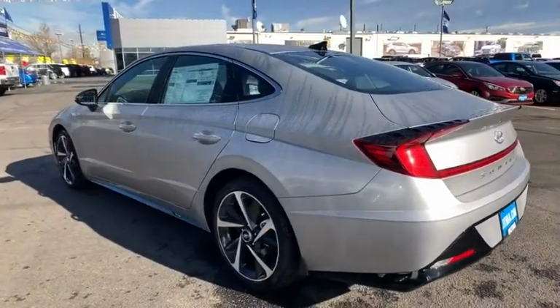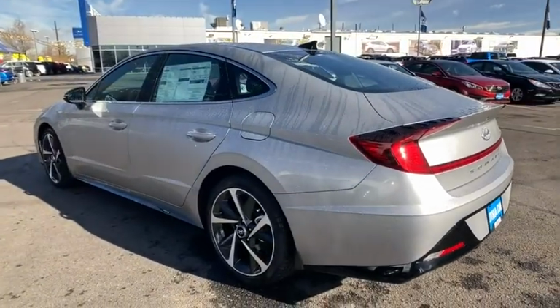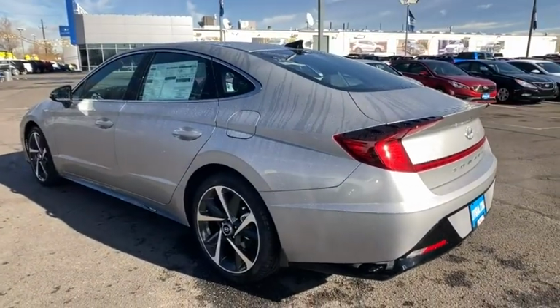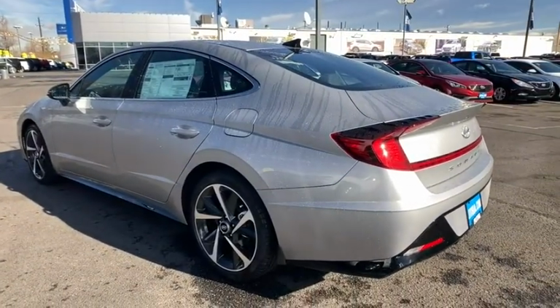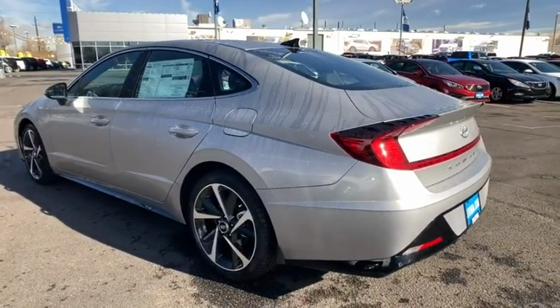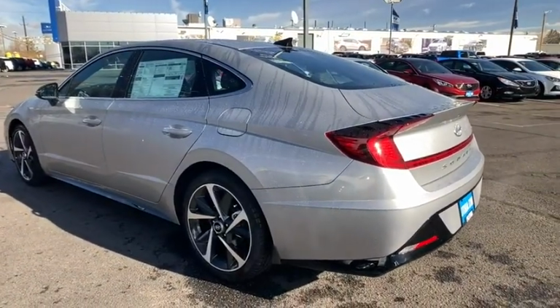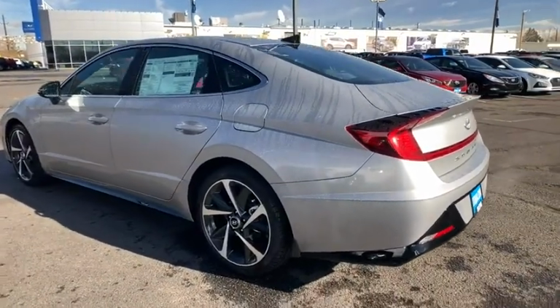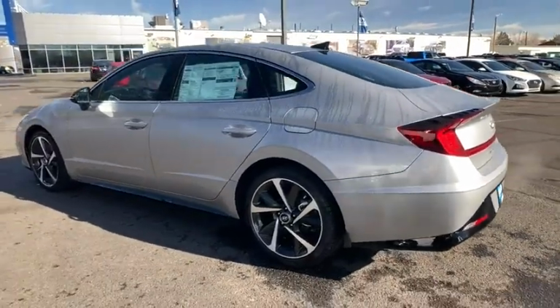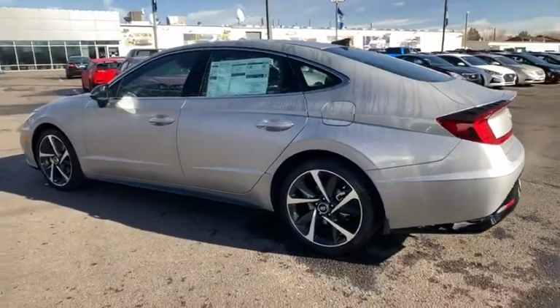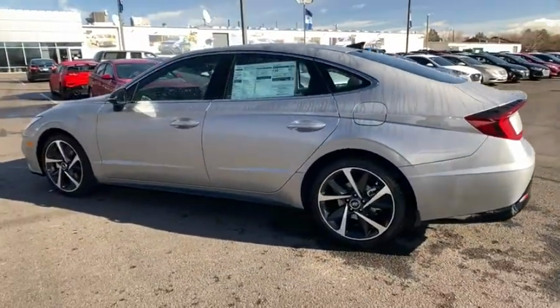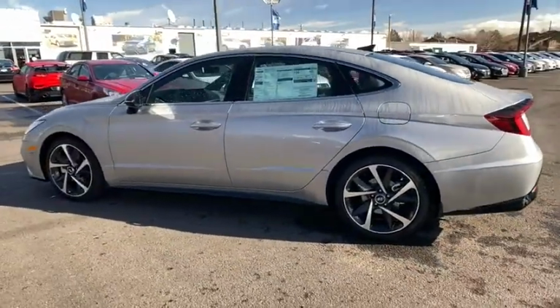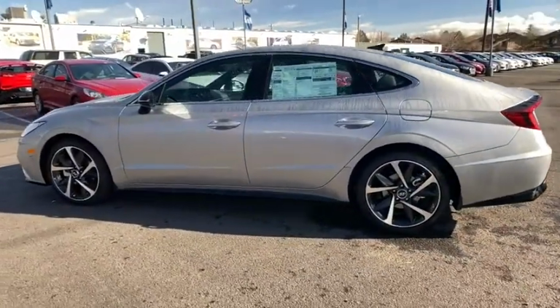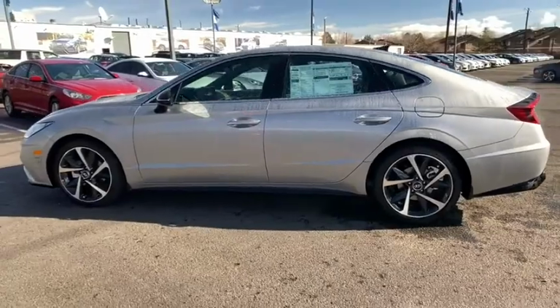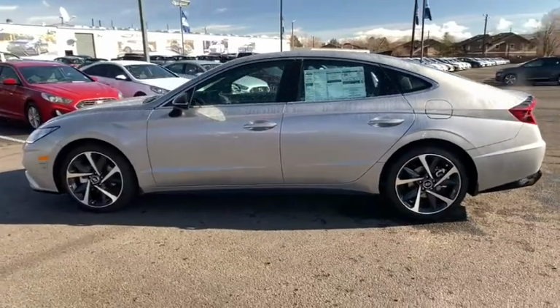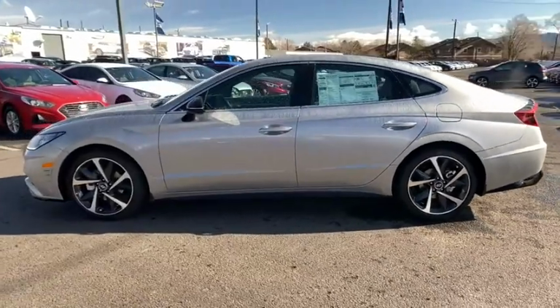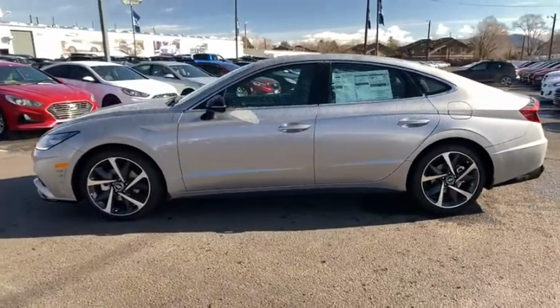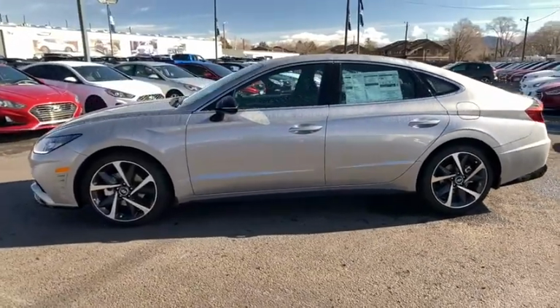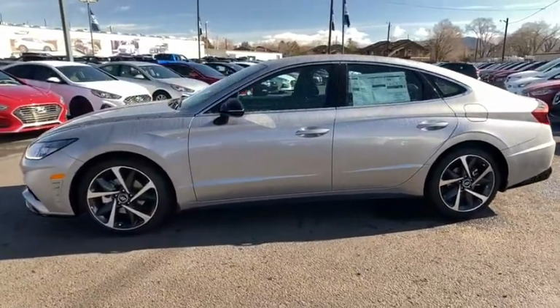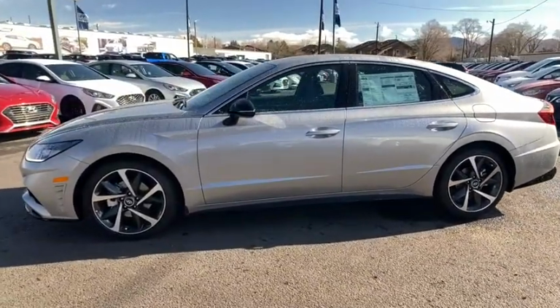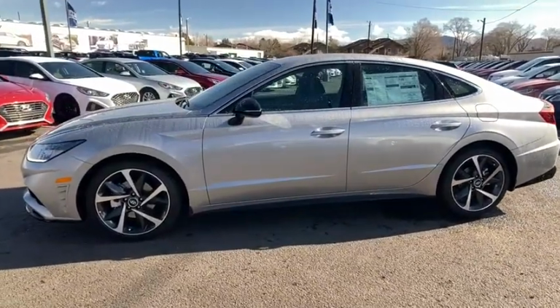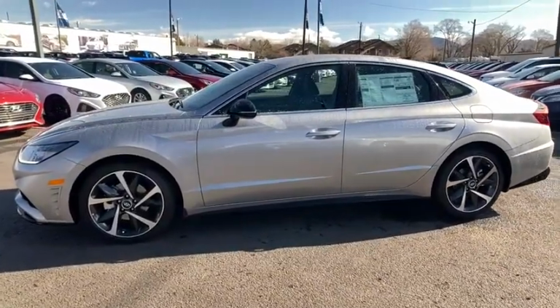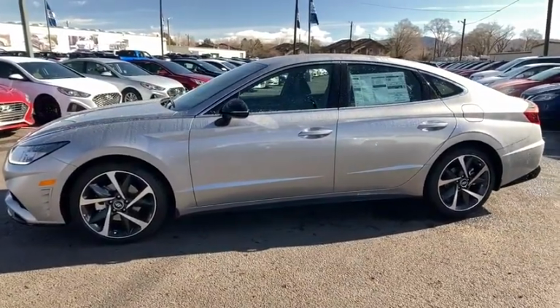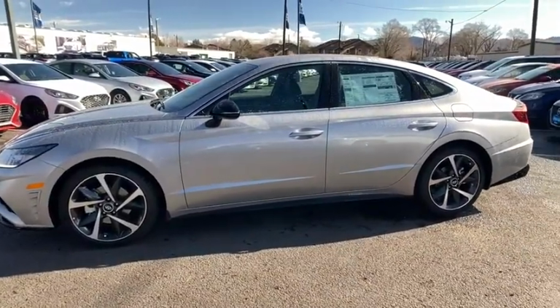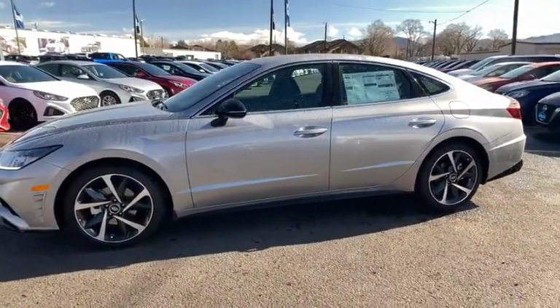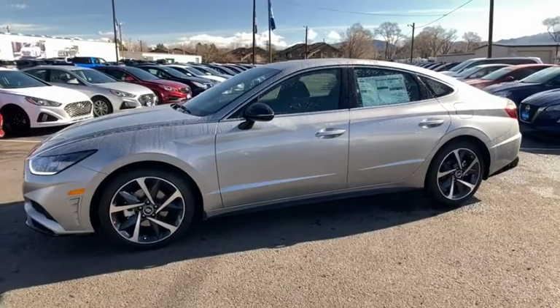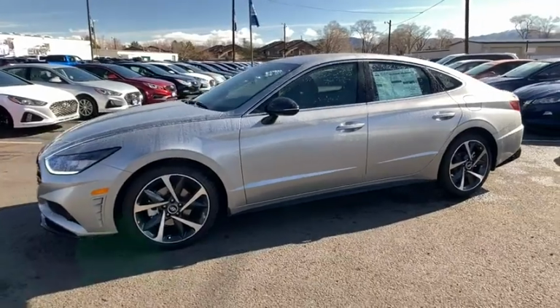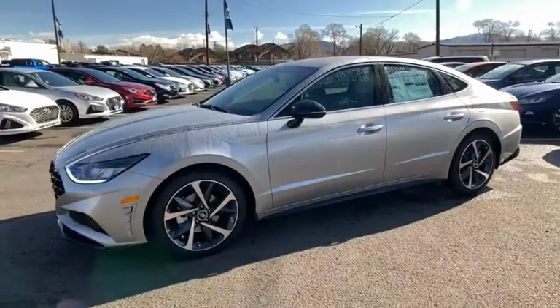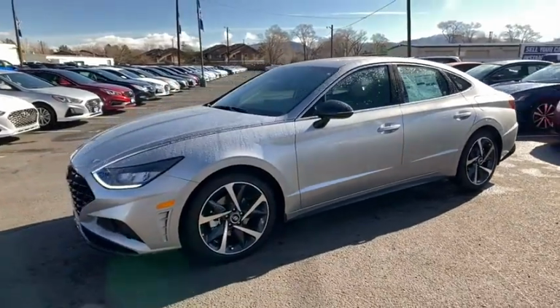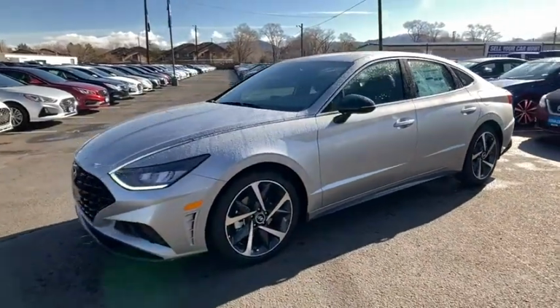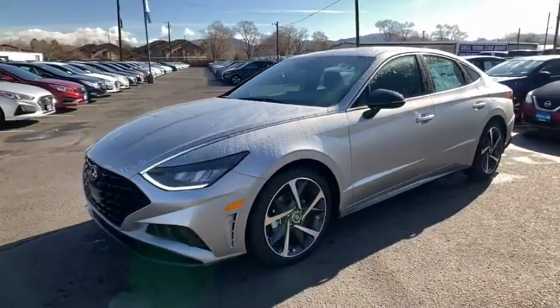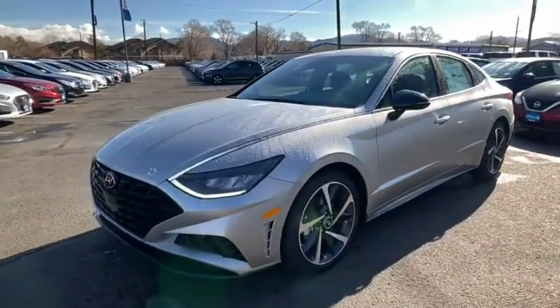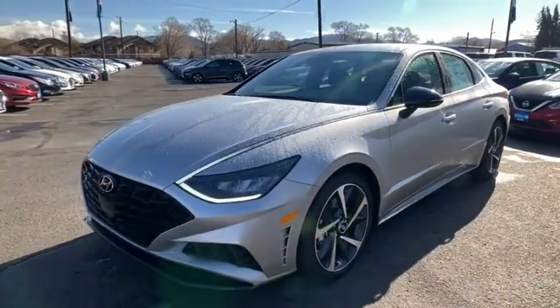Here are some of this vehicle's great options: keyless entry, backup camera, power liftgate, remote engine start, leather-wrapped steering wheel, adjustable steering wheel, driver lumbar, power steering, and four-wheel disc brakes.